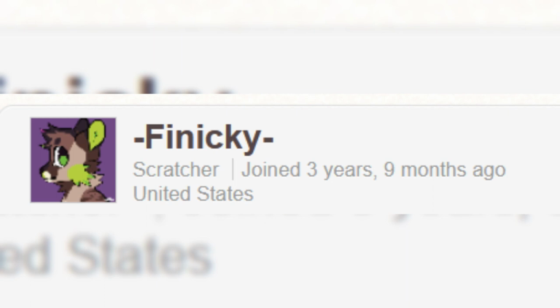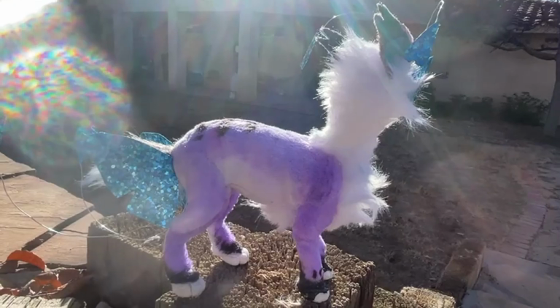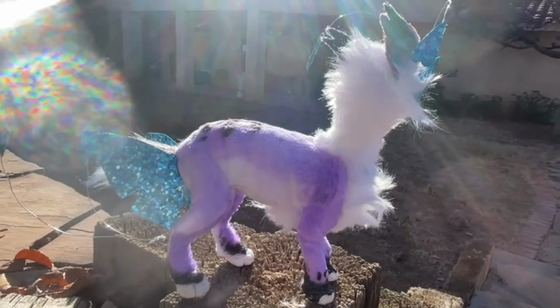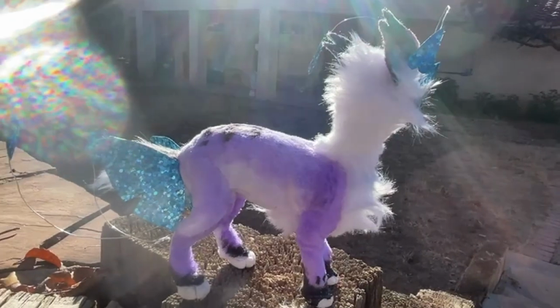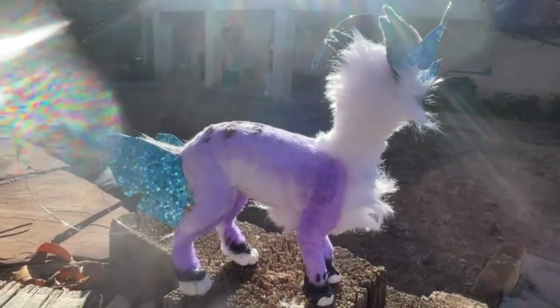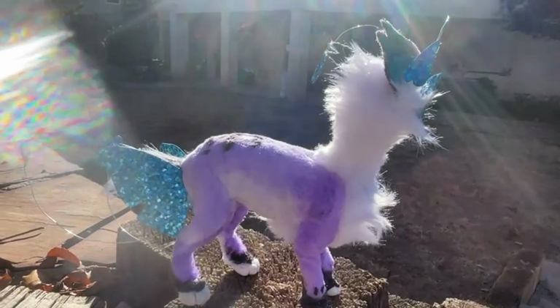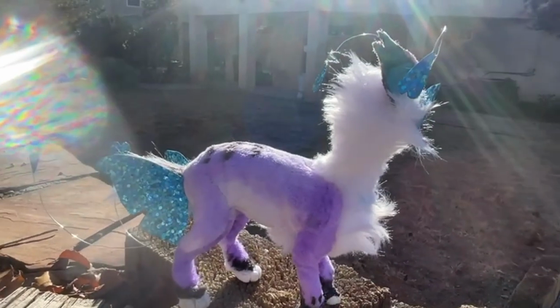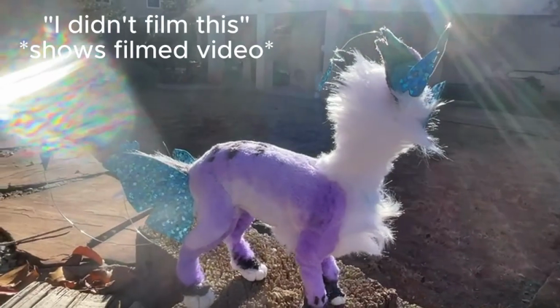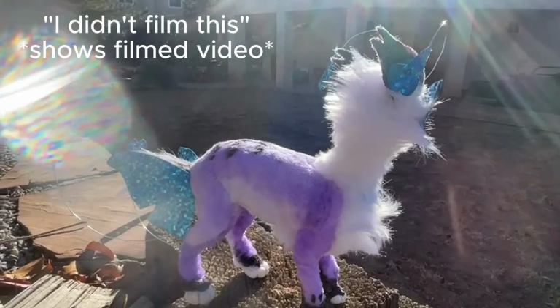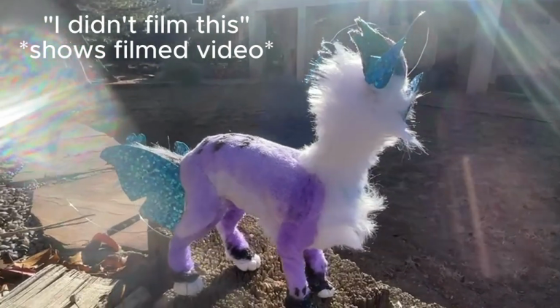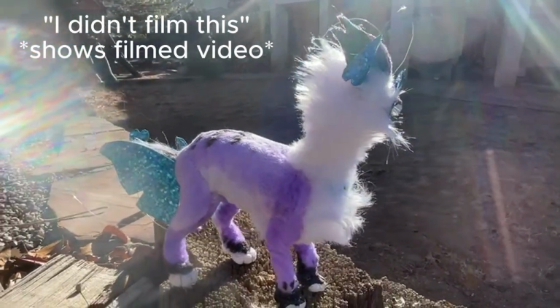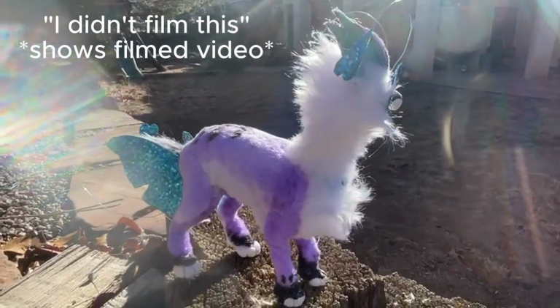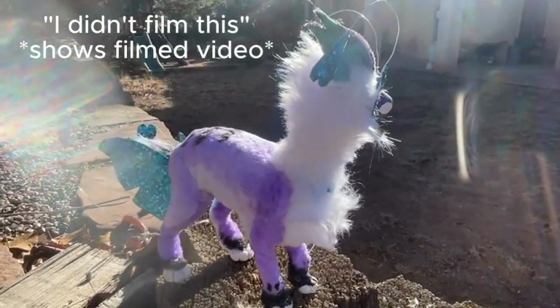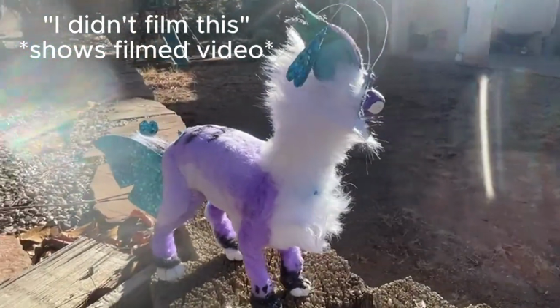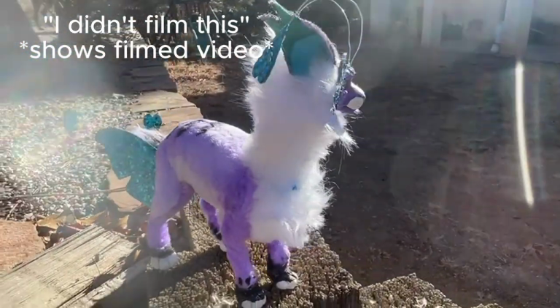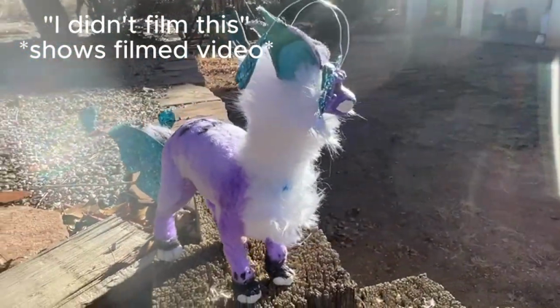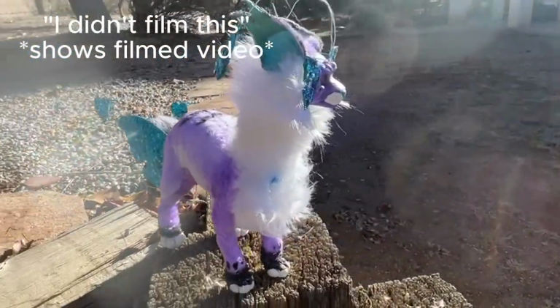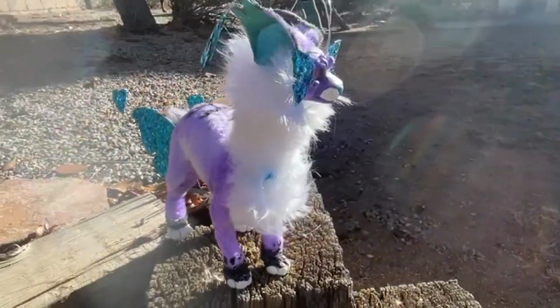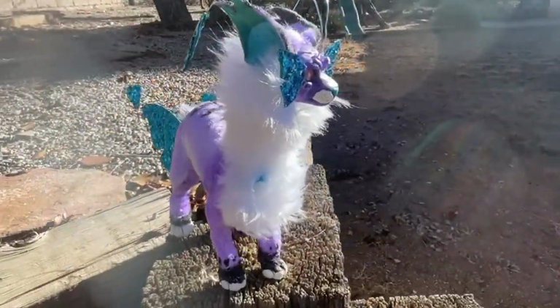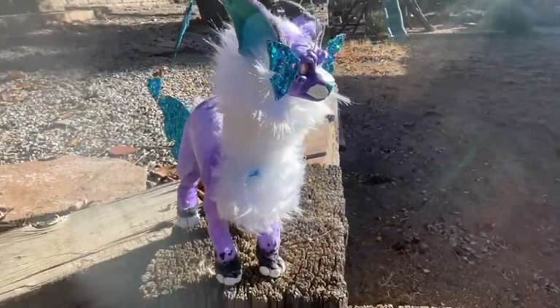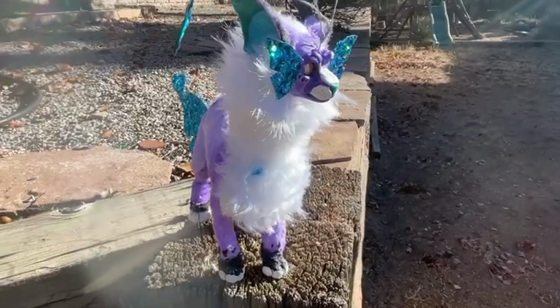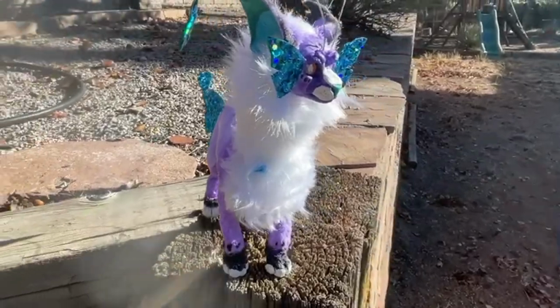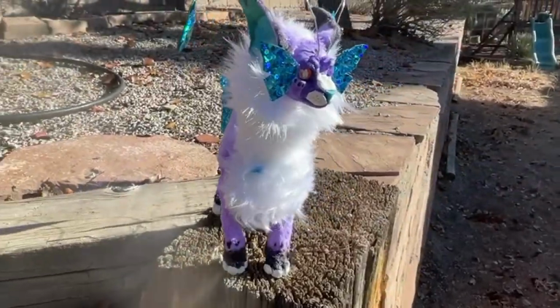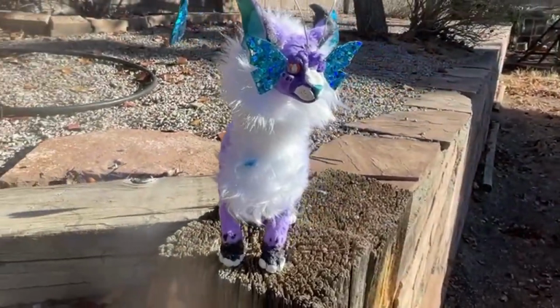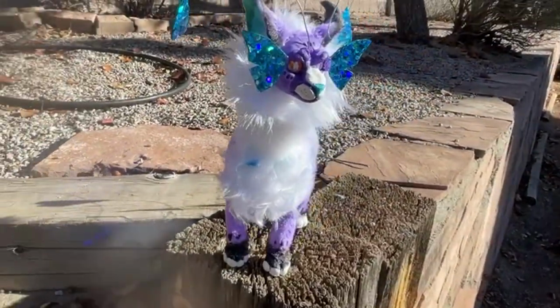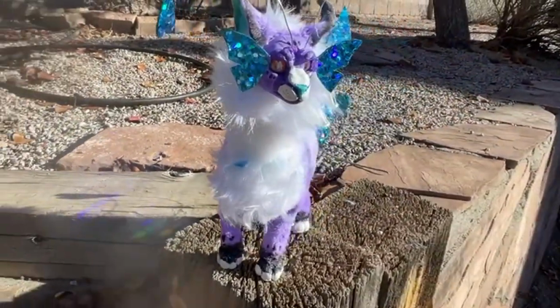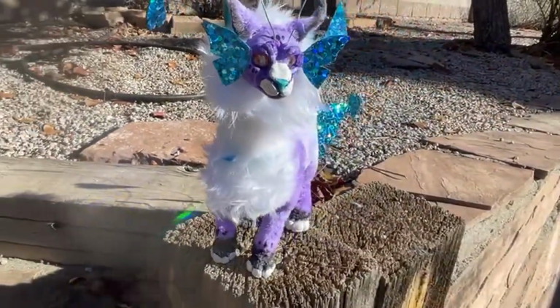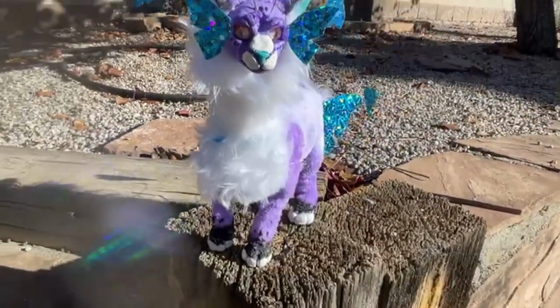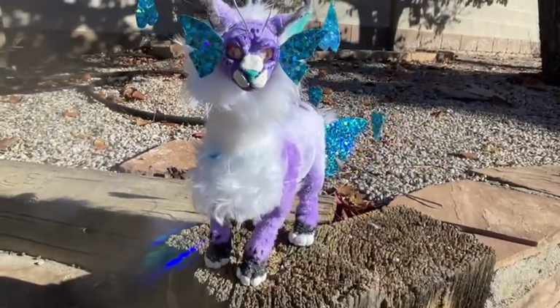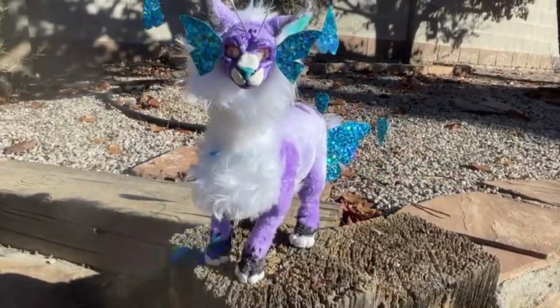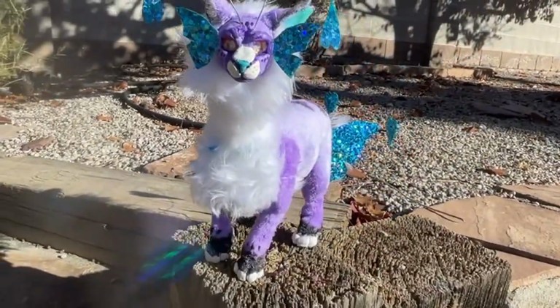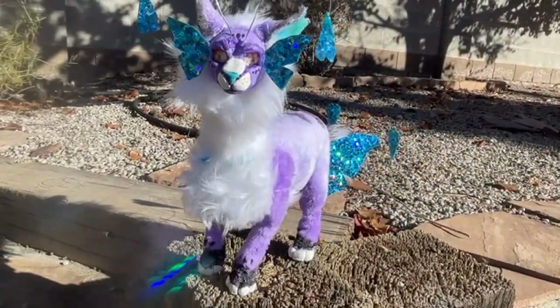I'd also like to say that I didn't really film this because I don't really know how to film and my process isn't really streamlined enough where I'd be comfortable filming, so you'll just have to look at the pictures and then a few videos at the end.